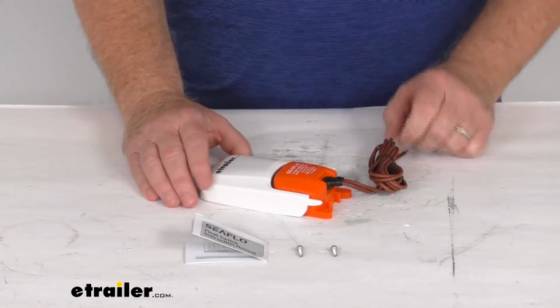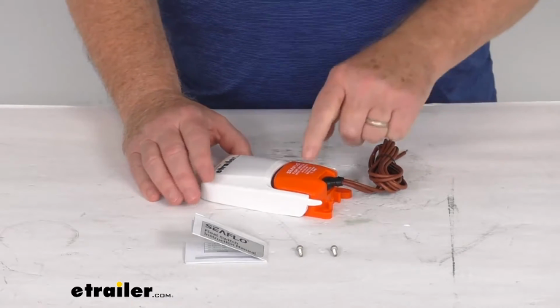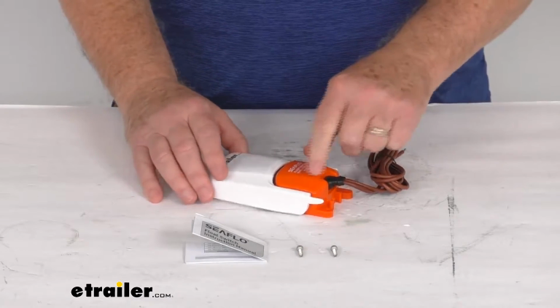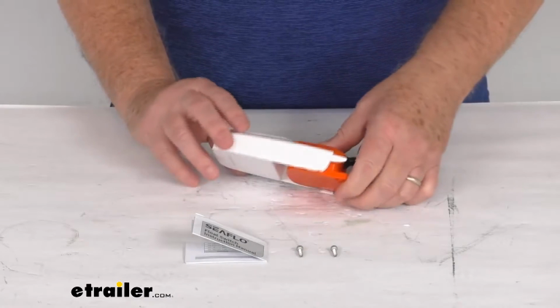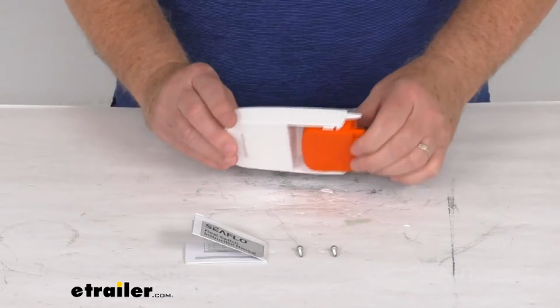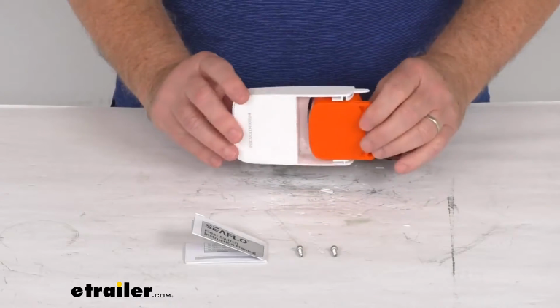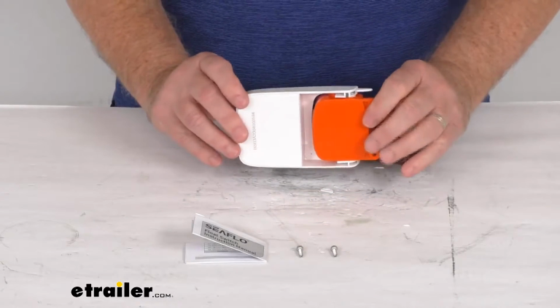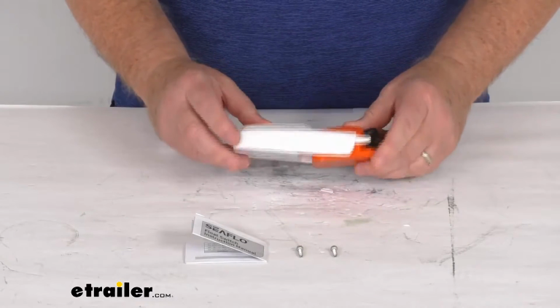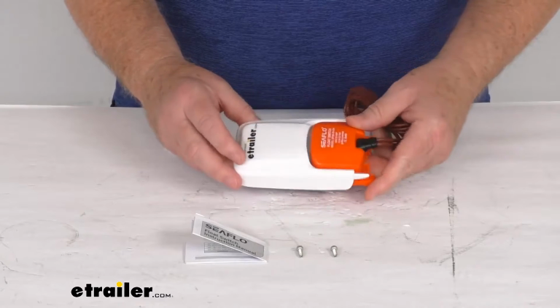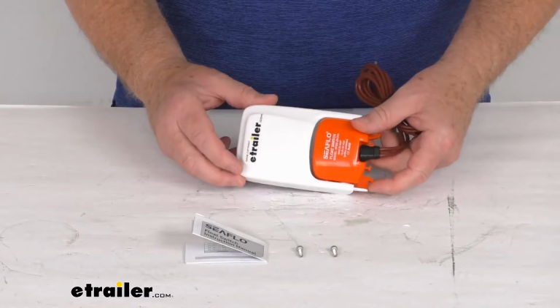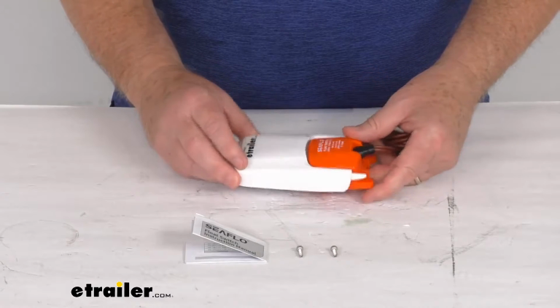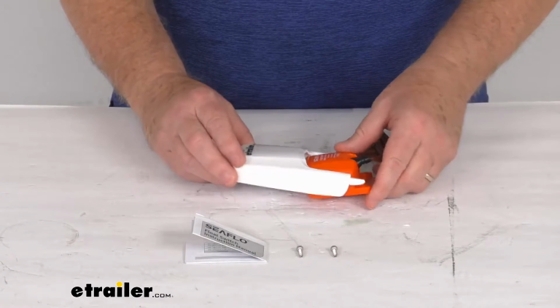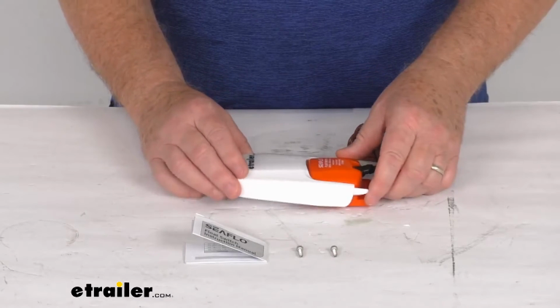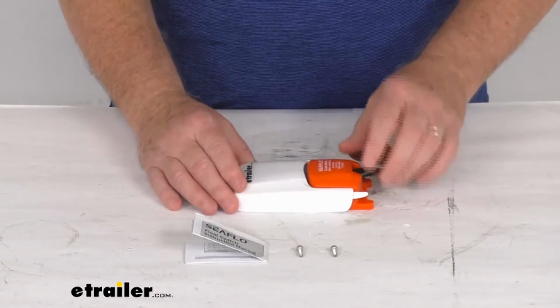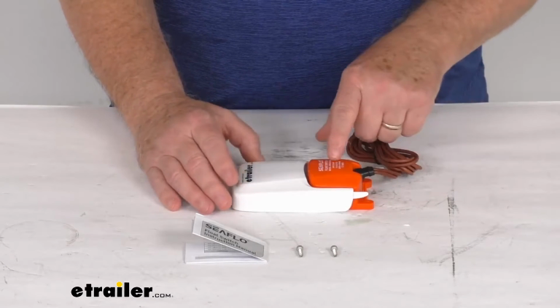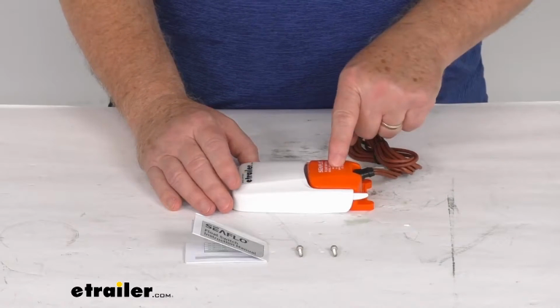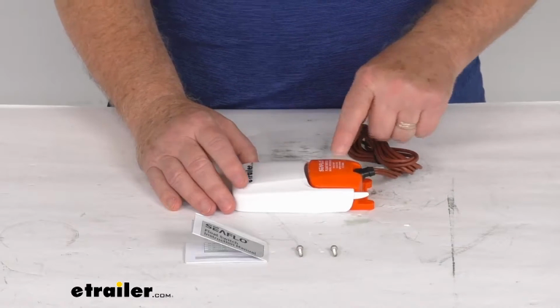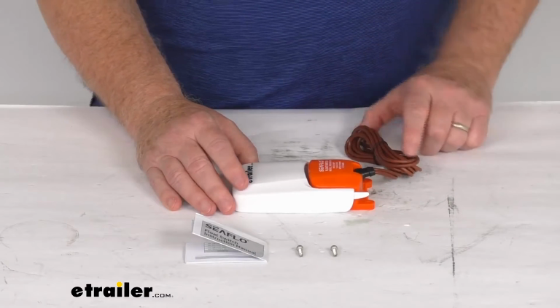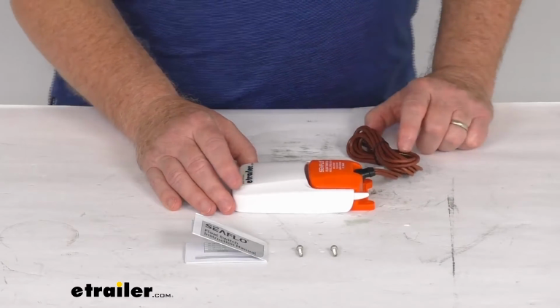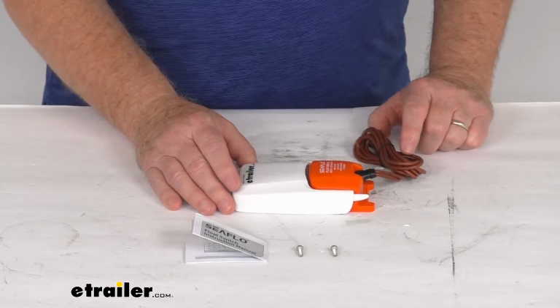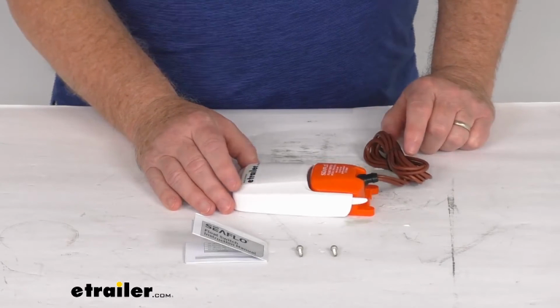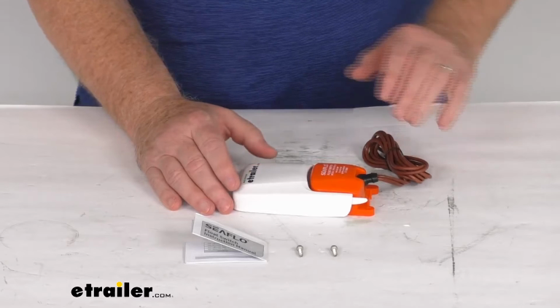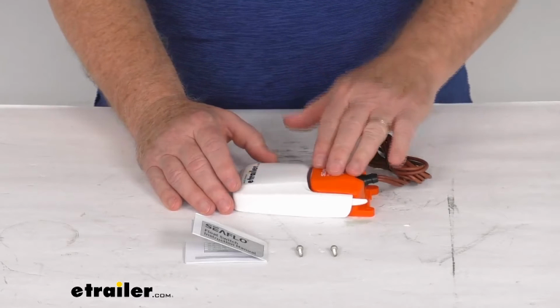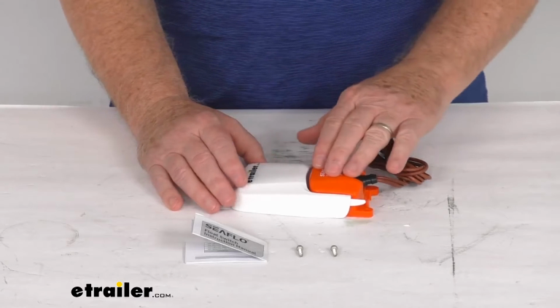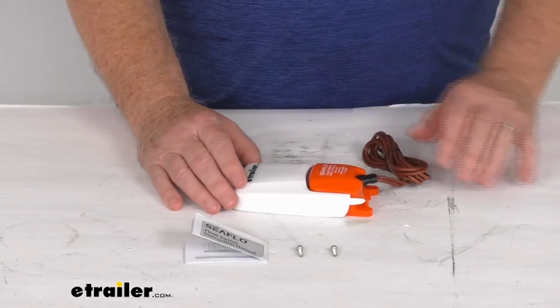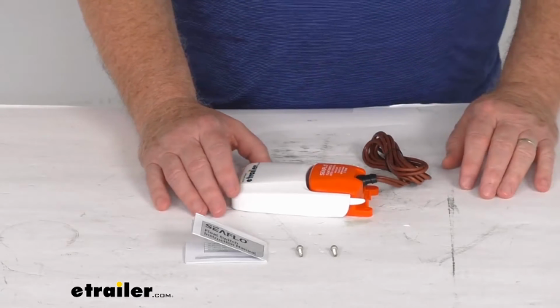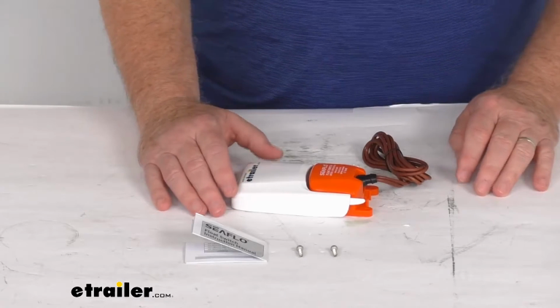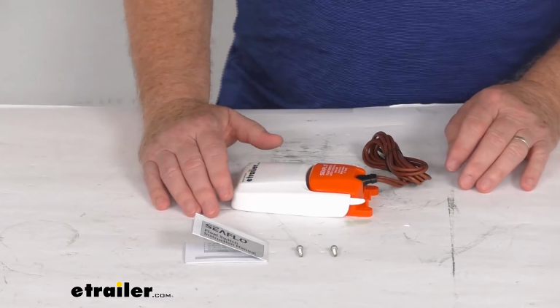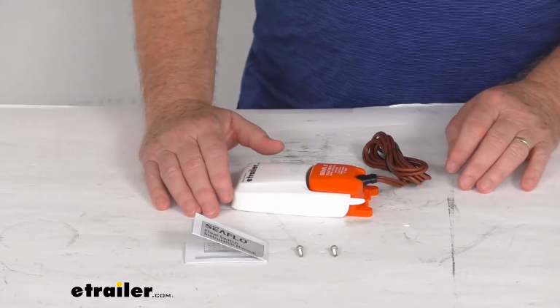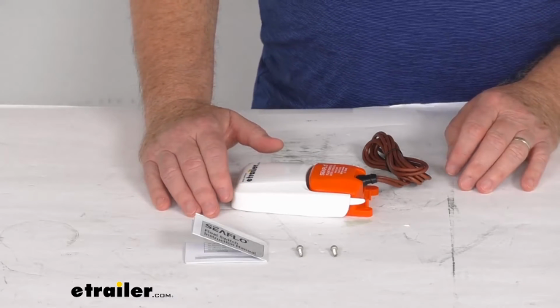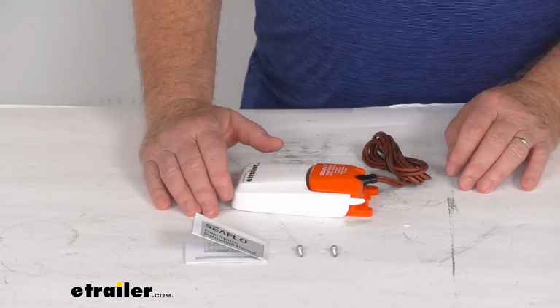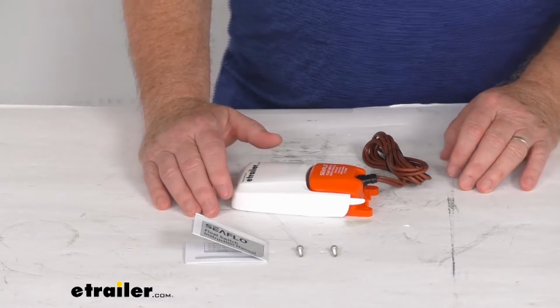This is a nice ultrasonic welded body, which is watertight. It is mercury-free. It is designed to work with 12-volt DC pumps. And this part does meet the ISO 8846 marine standards.